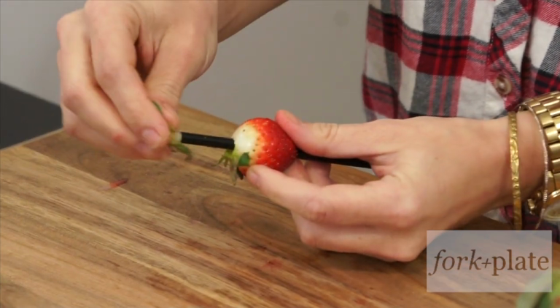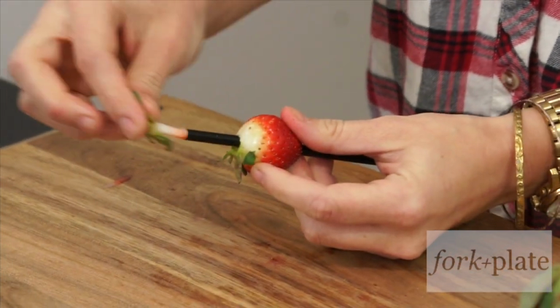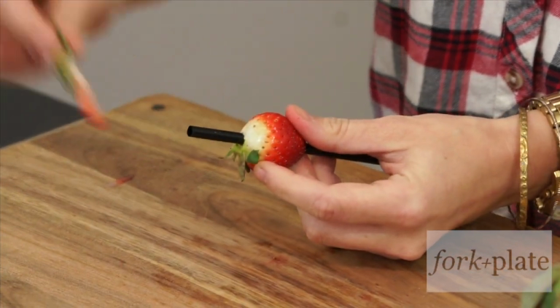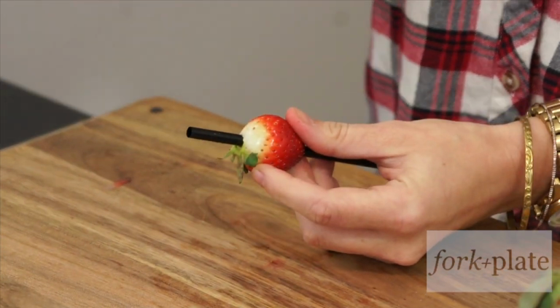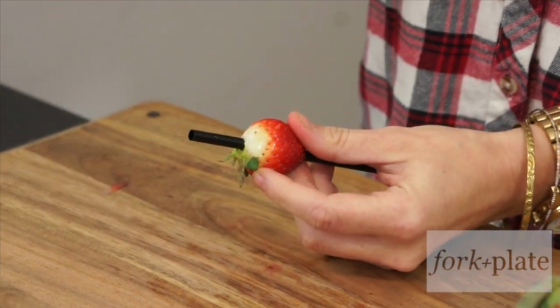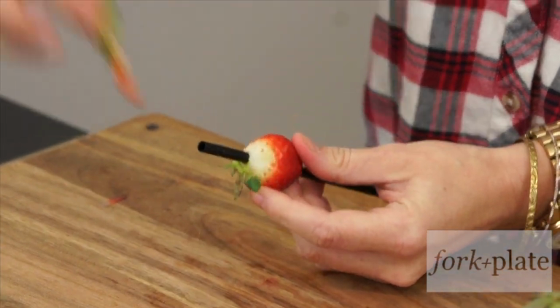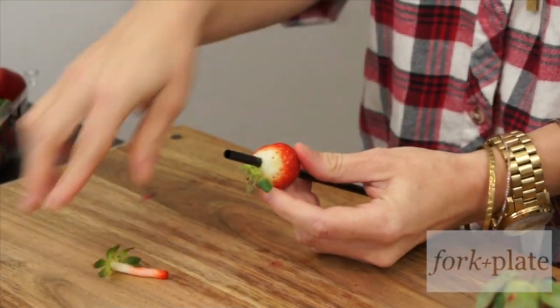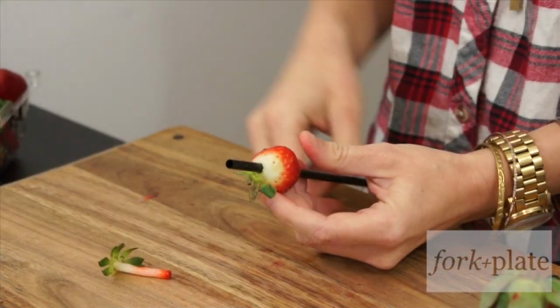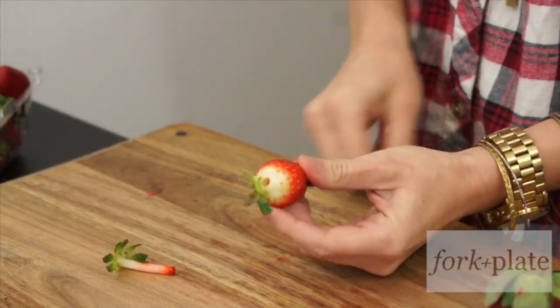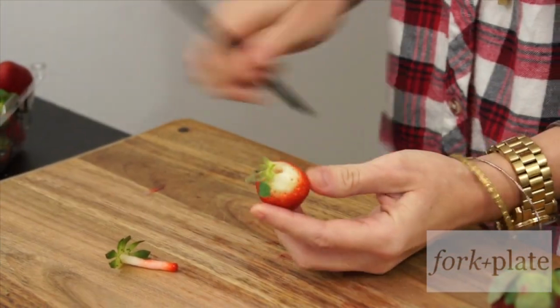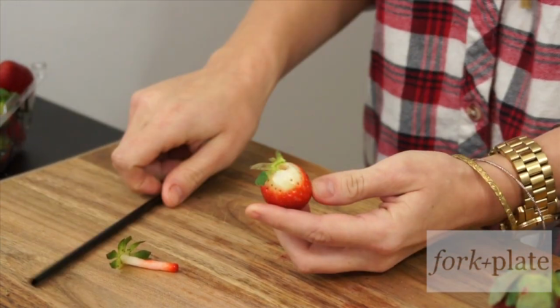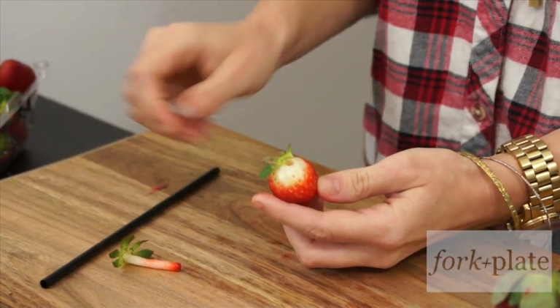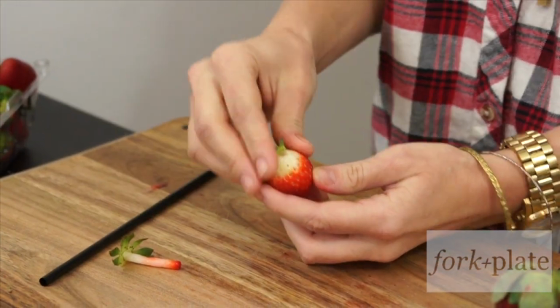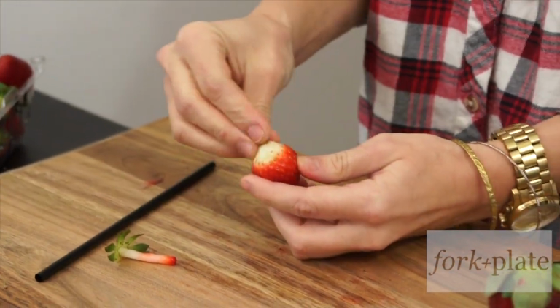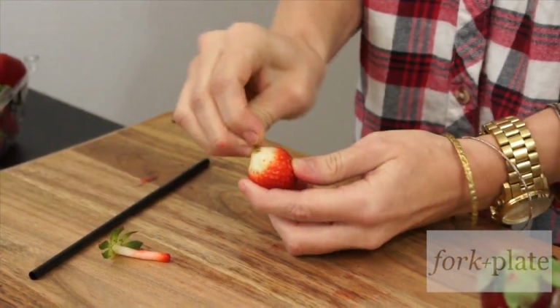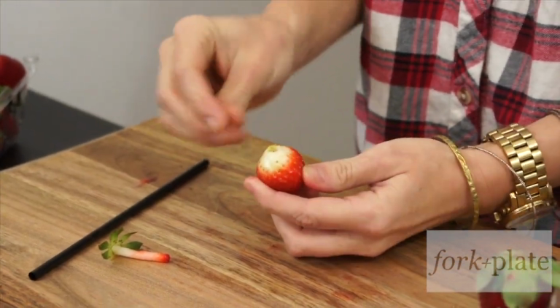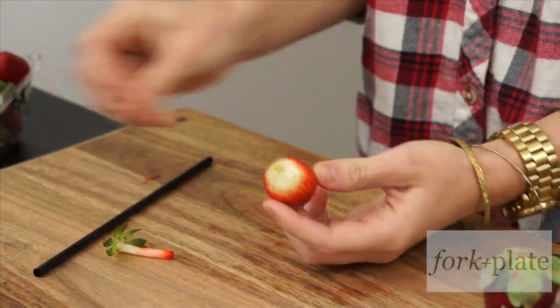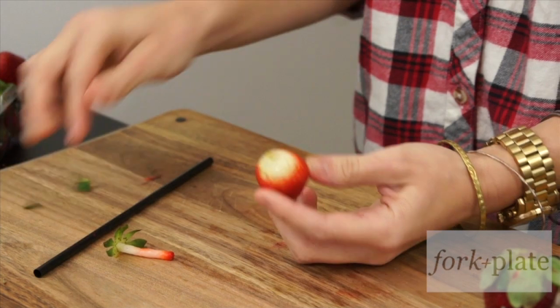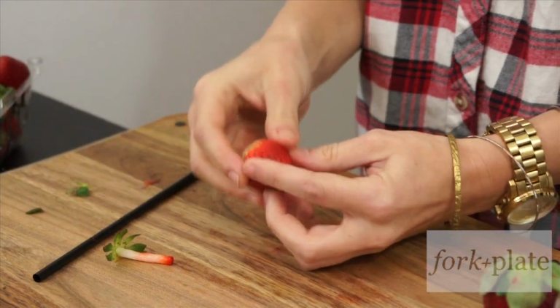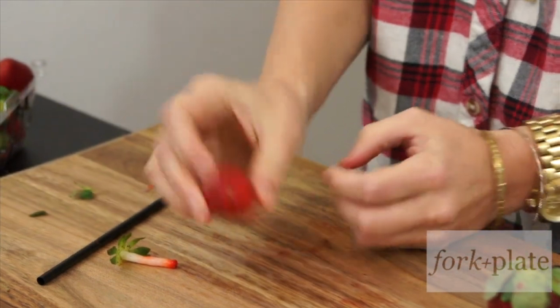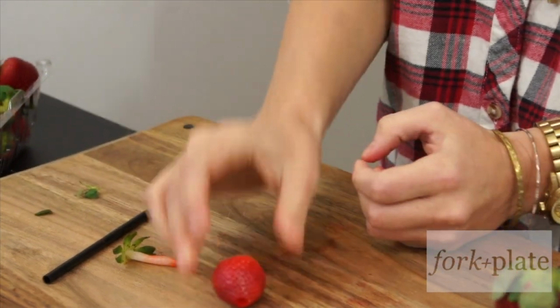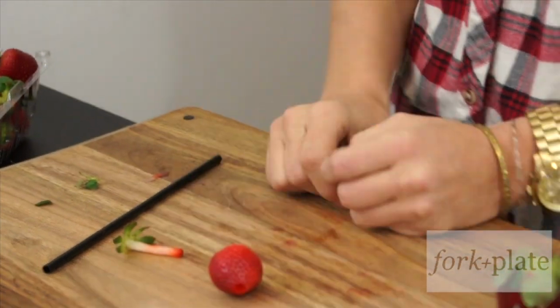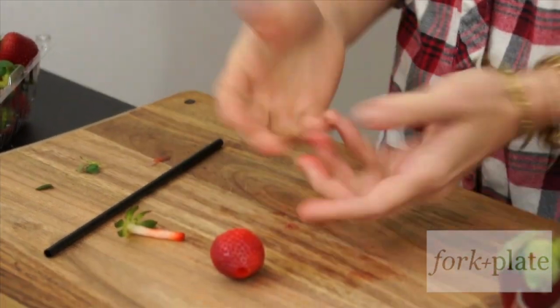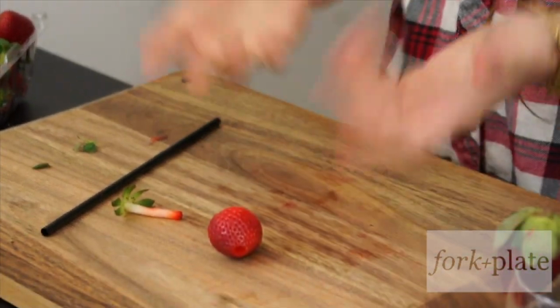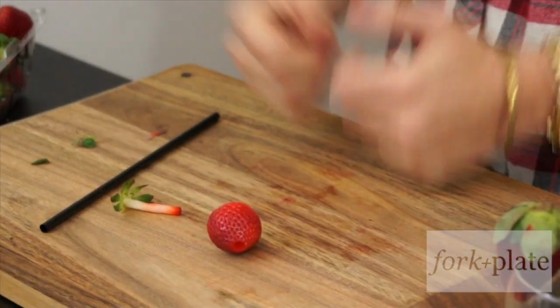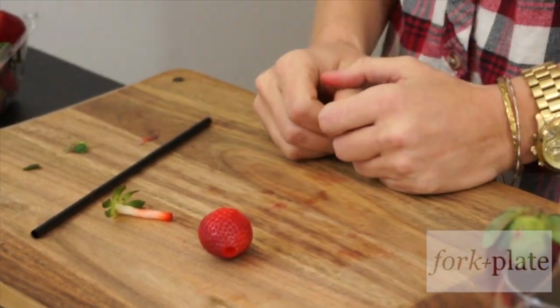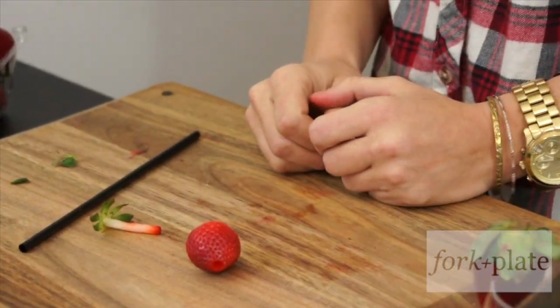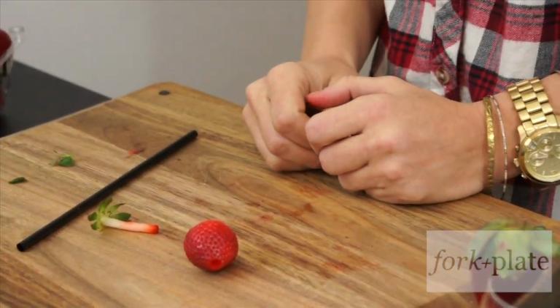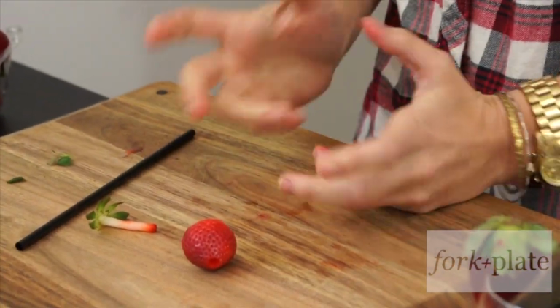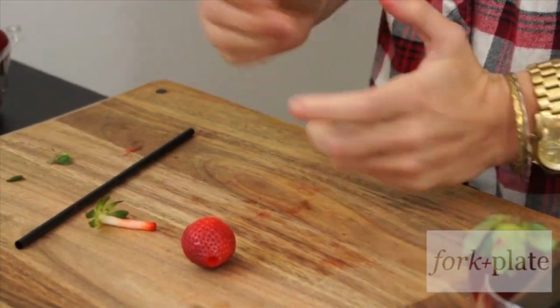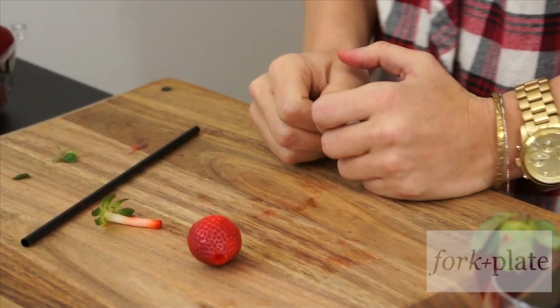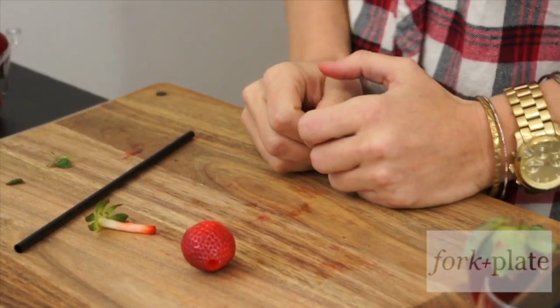And this should take the hull right out and then you're going to pick off the rest of the leaves. And now they're ready to be filled or sliced or whatever you want to do with them.